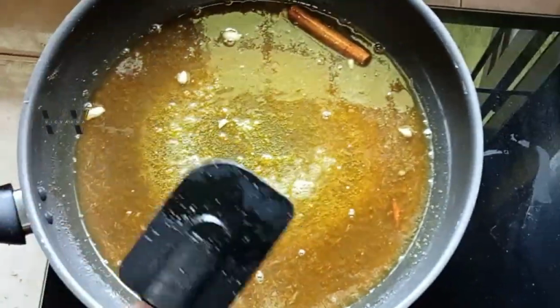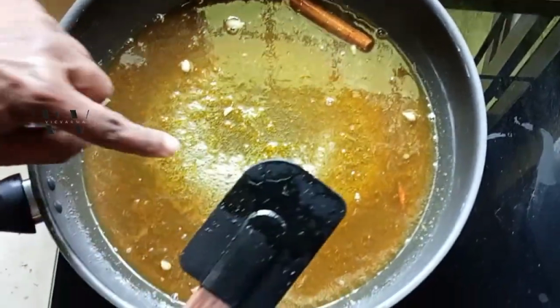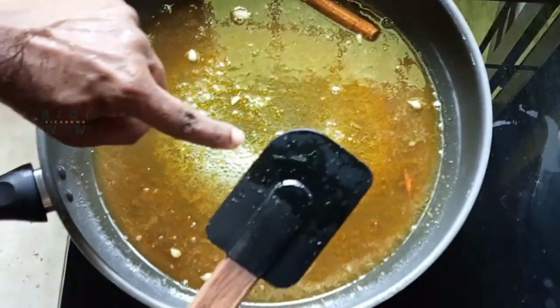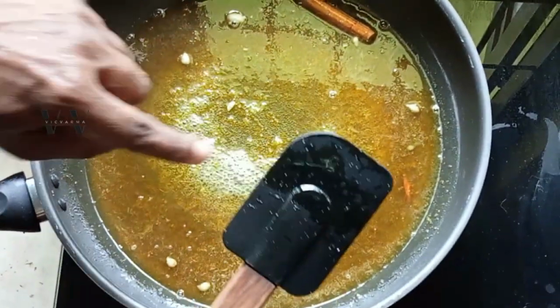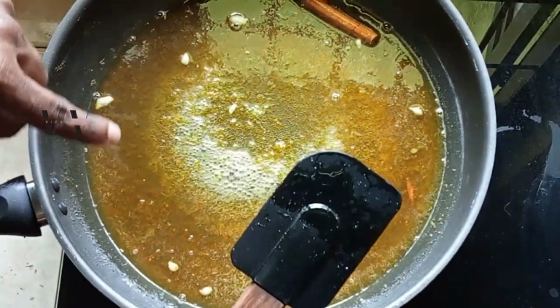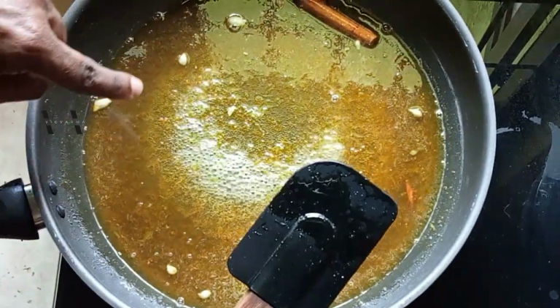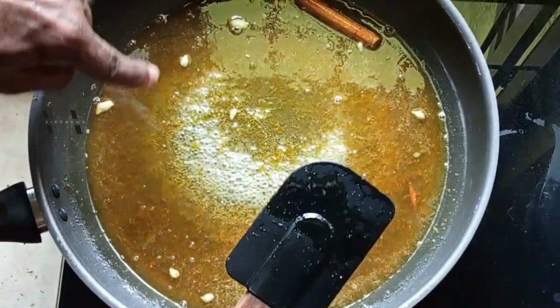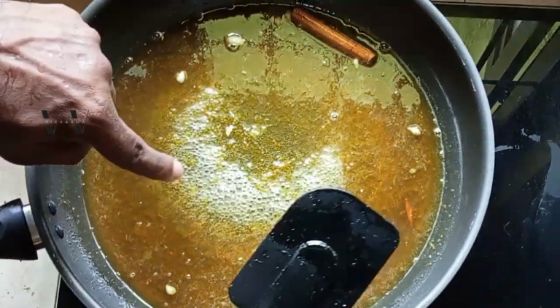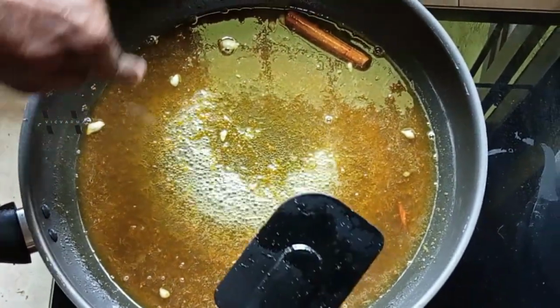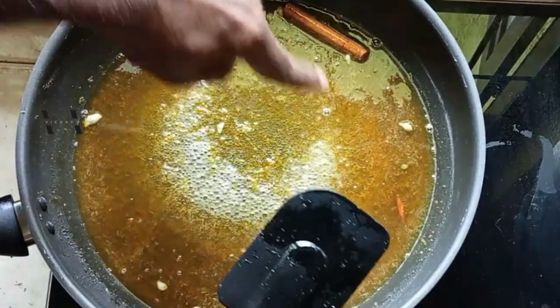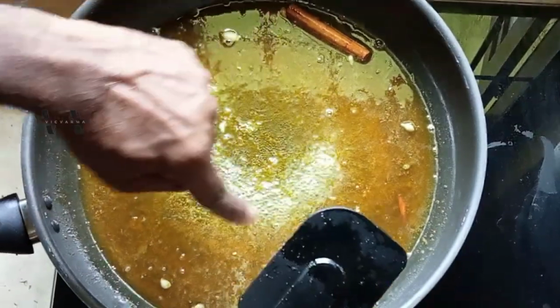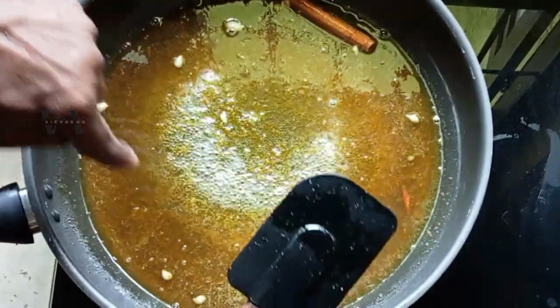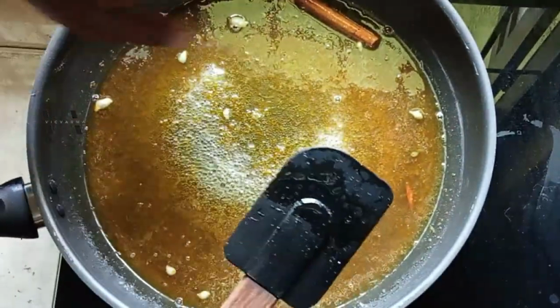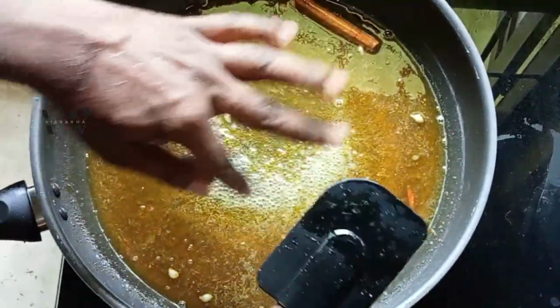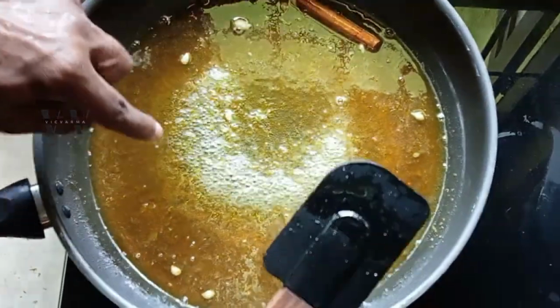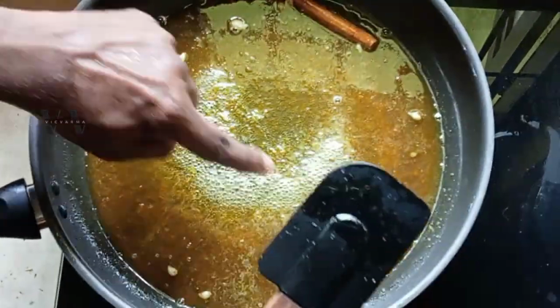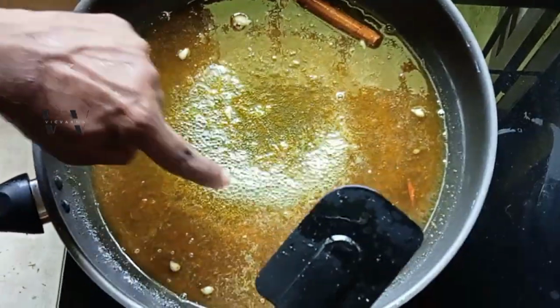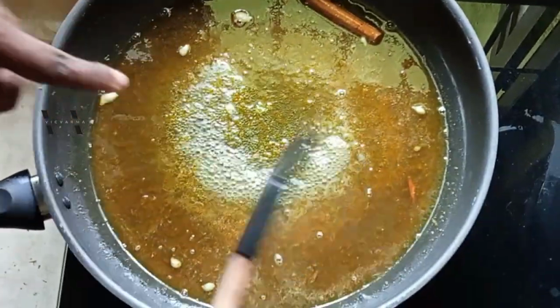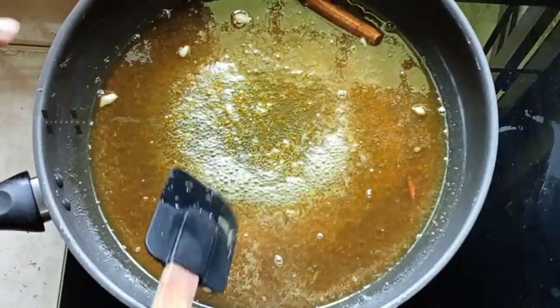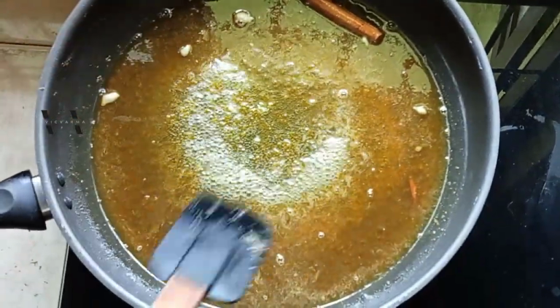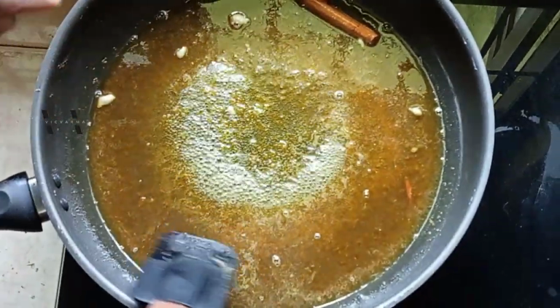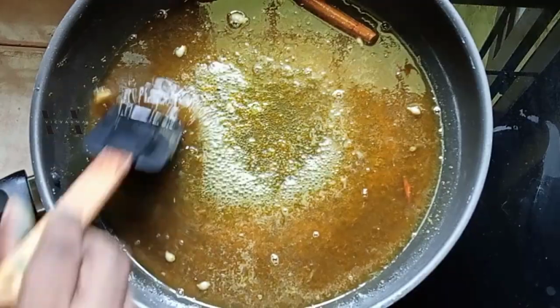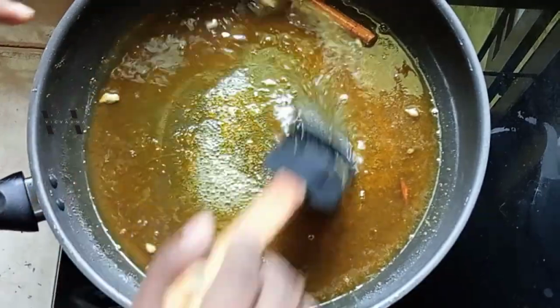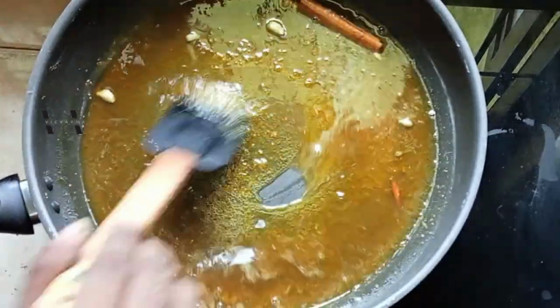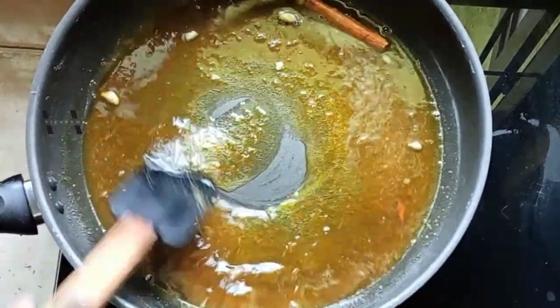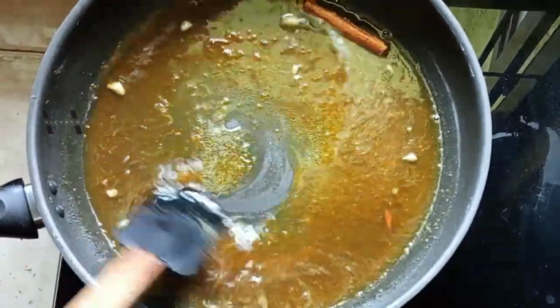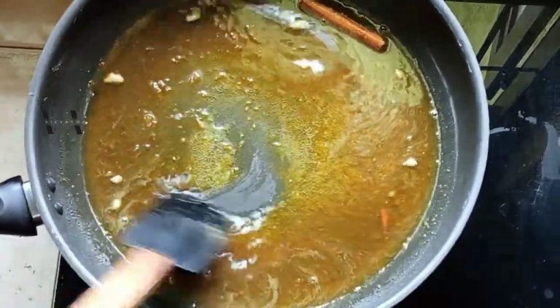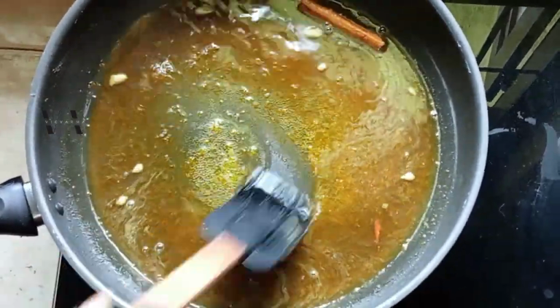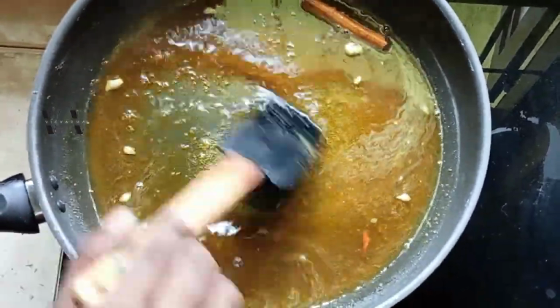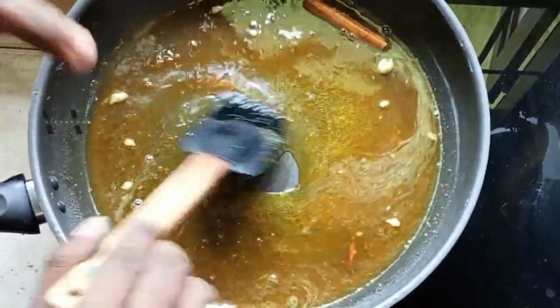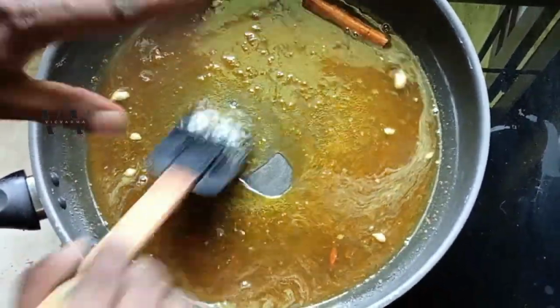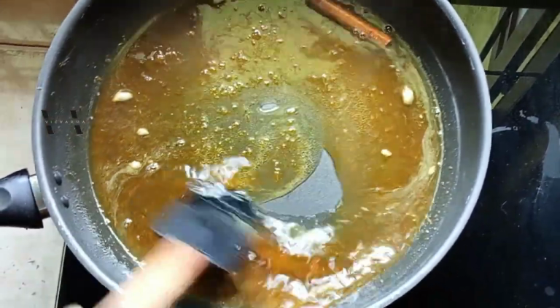Again on a low flame, let it come to a boil. The liquid has started to simmer, so at this stage just keep stirring for another three minutes.